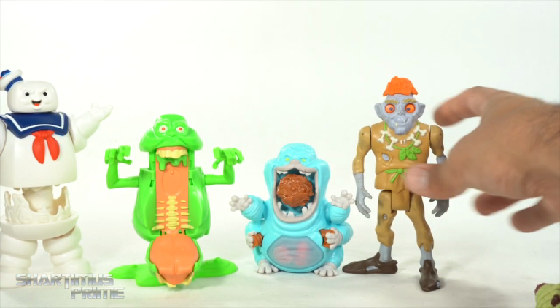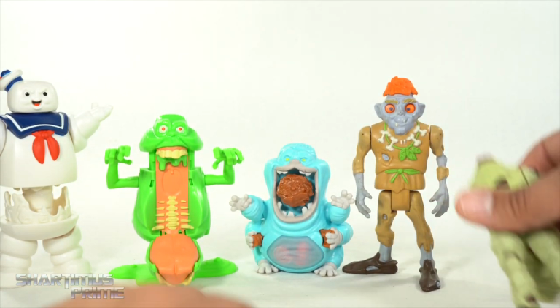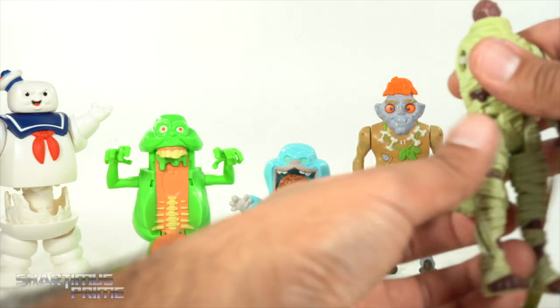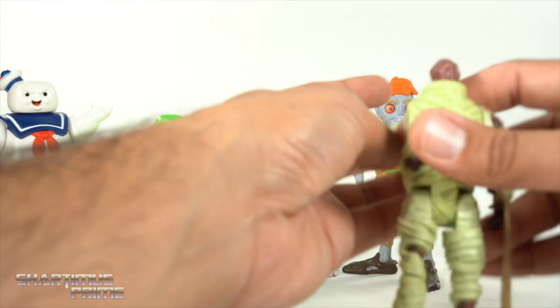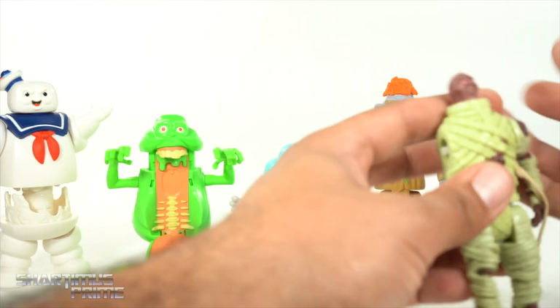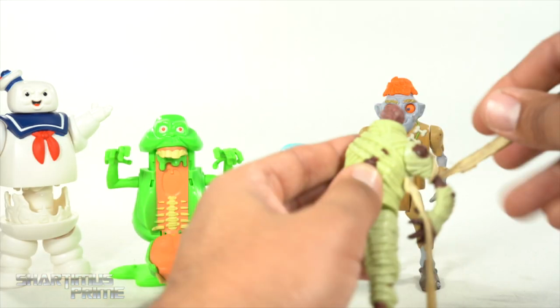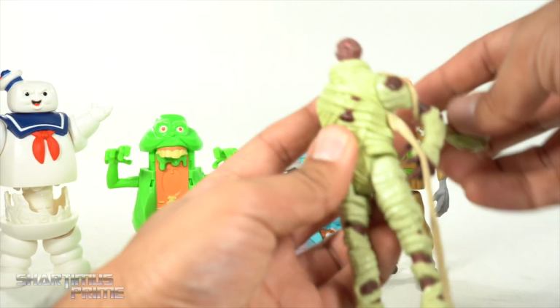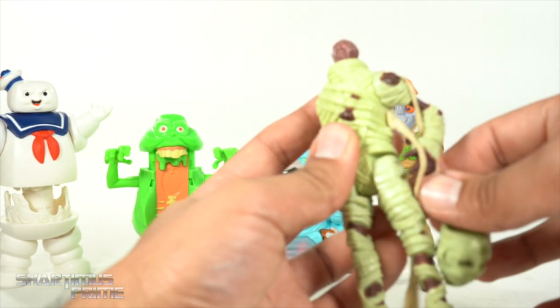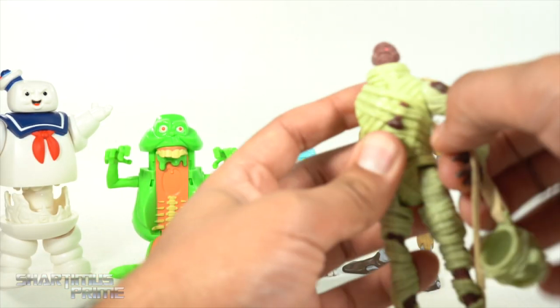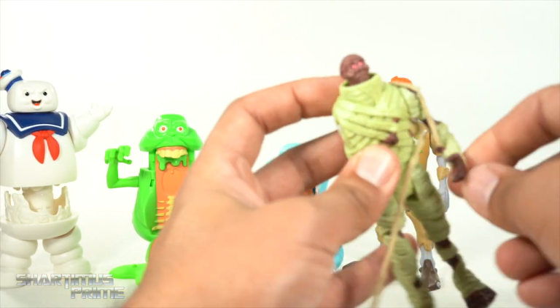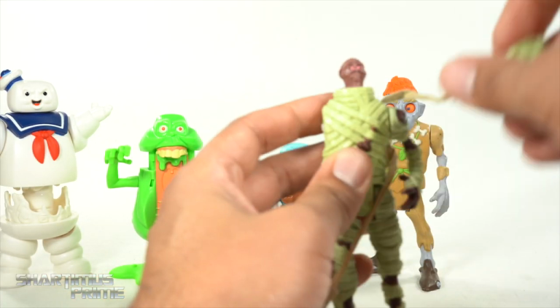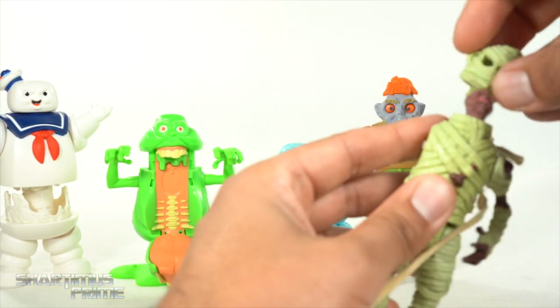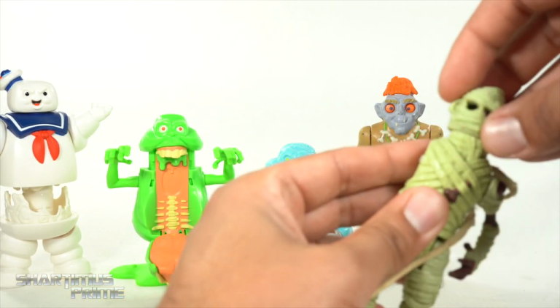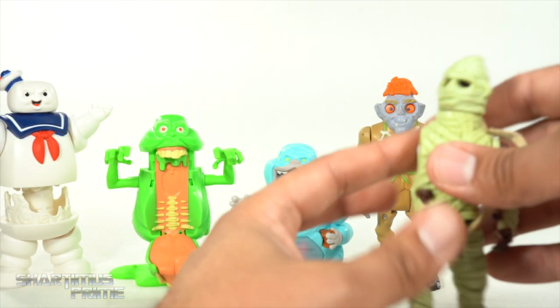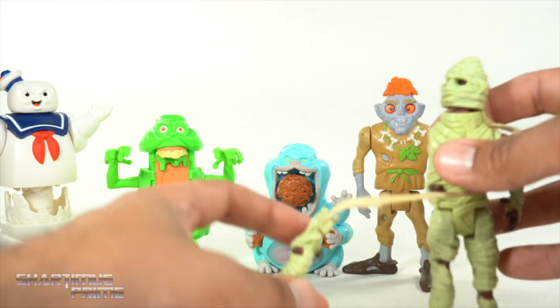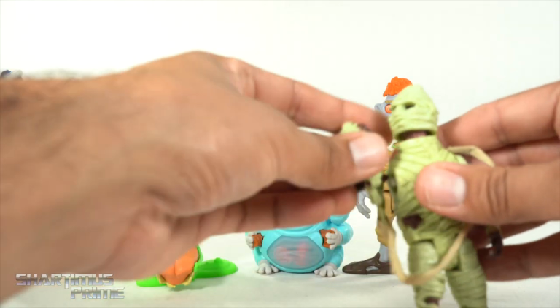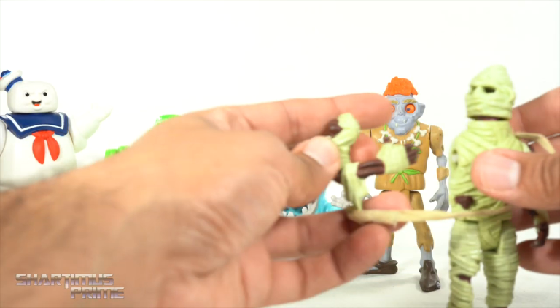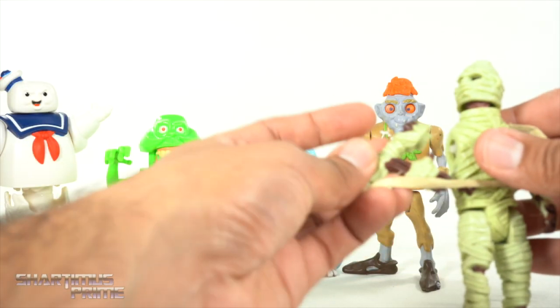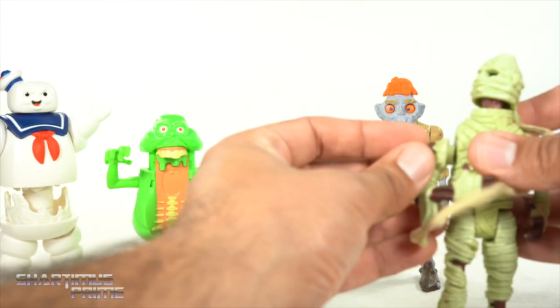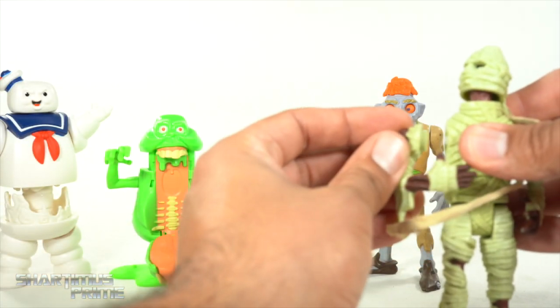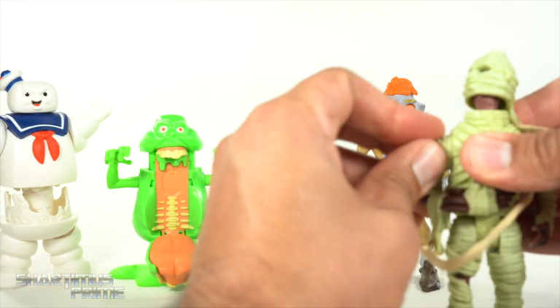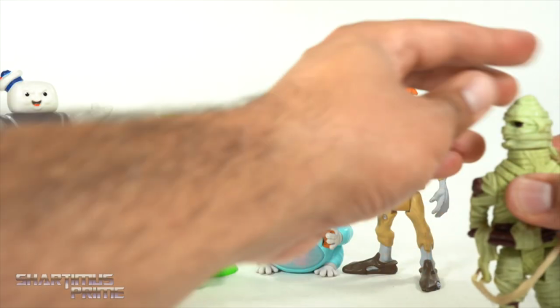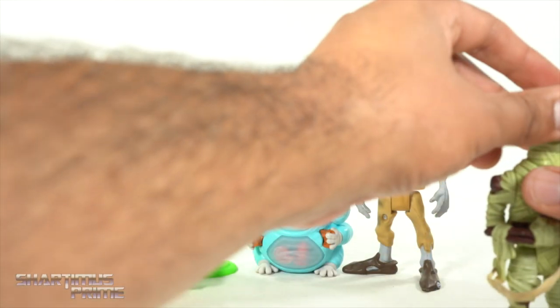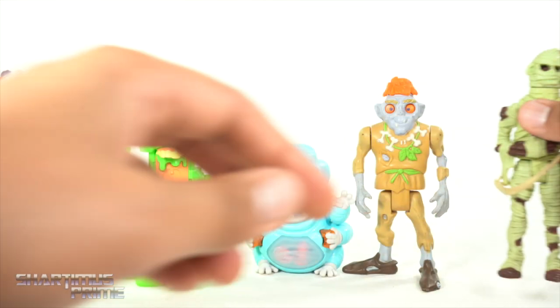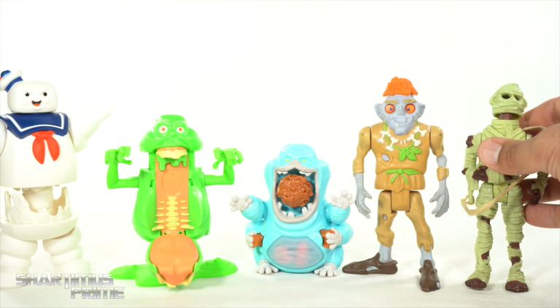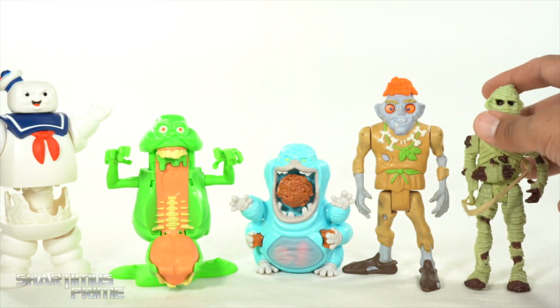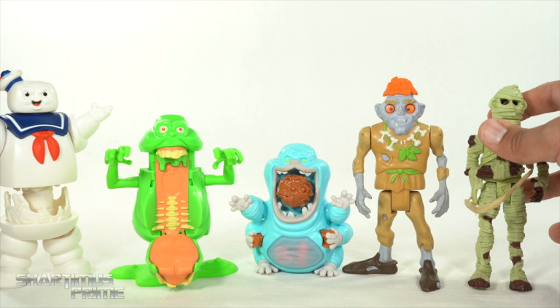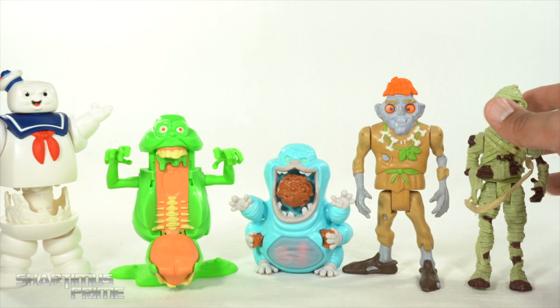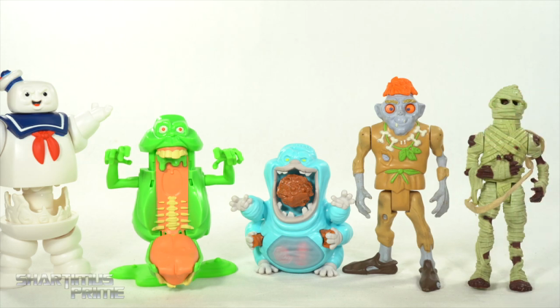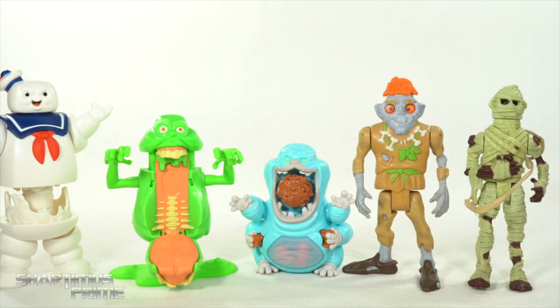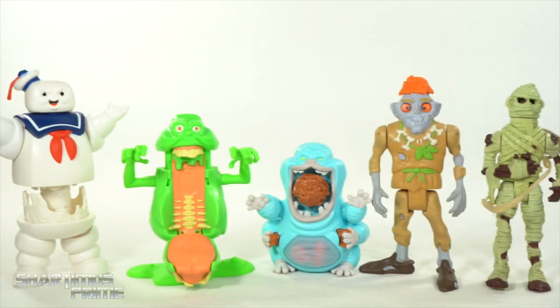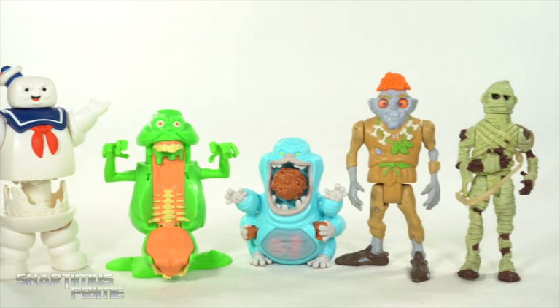I only have these two still. The Wolfman one I really want to get a hold of if I see that at a toy show or something — I really liked the Wolfman a lot. And I also liked the football player whose back flipped open and turned into a giant mouth.